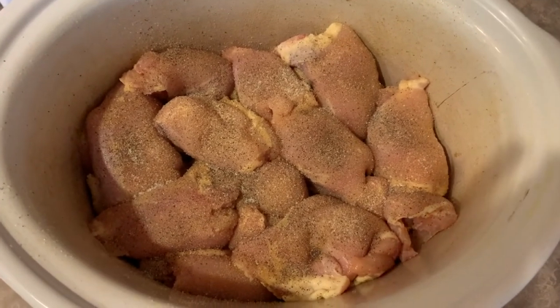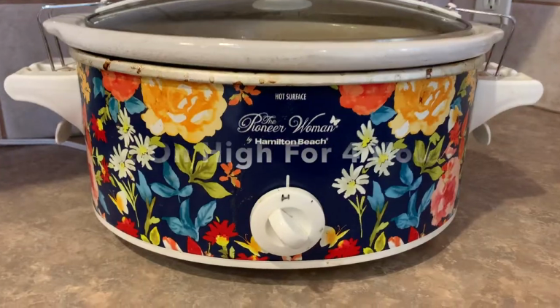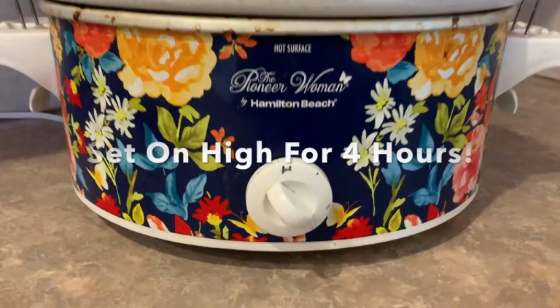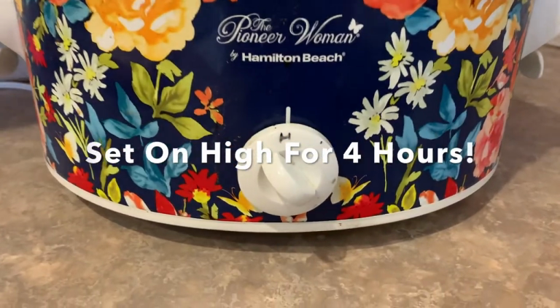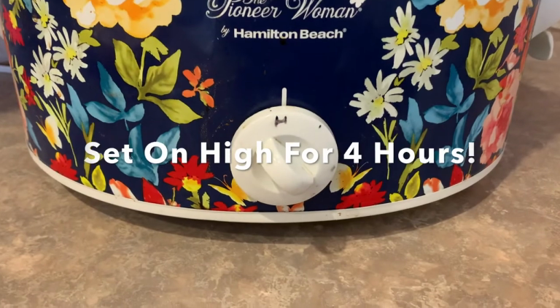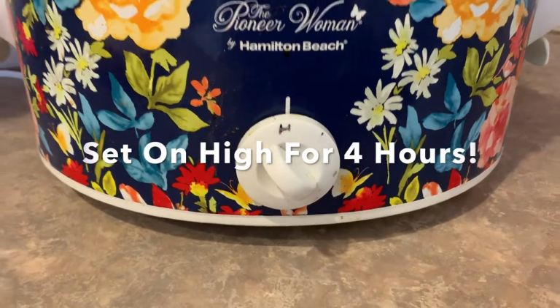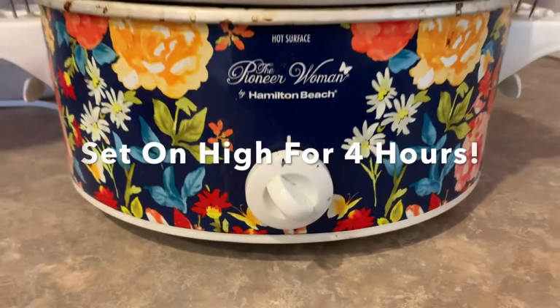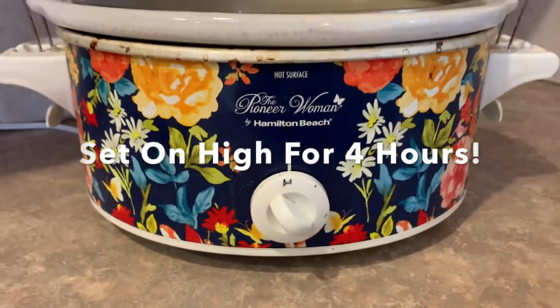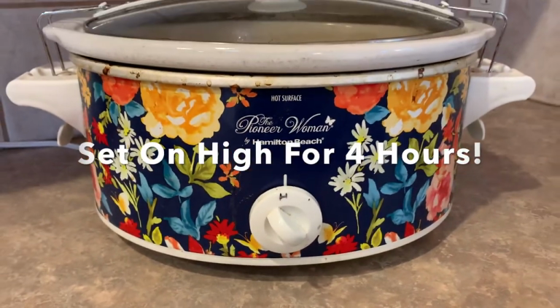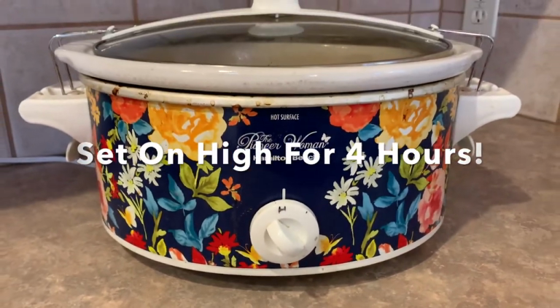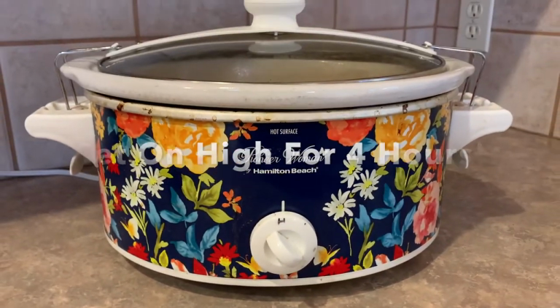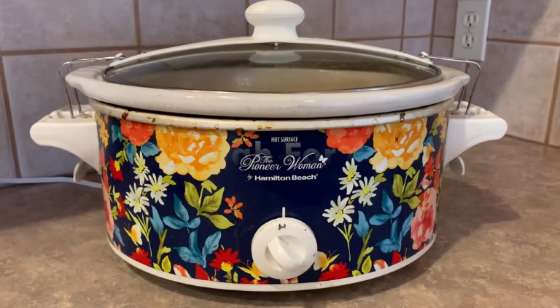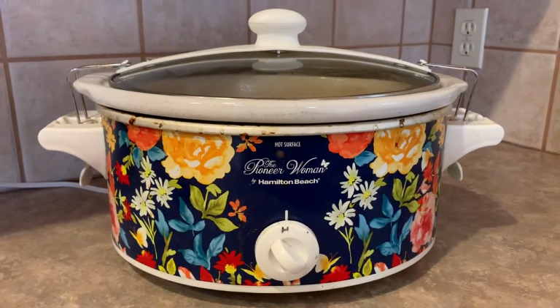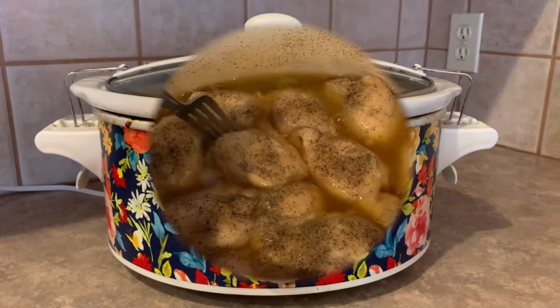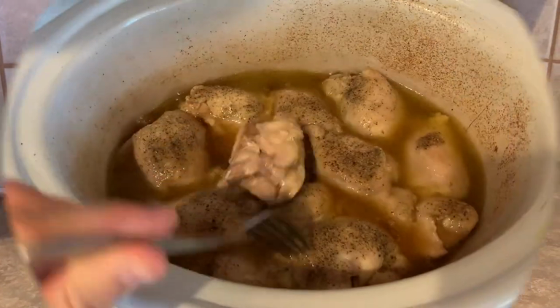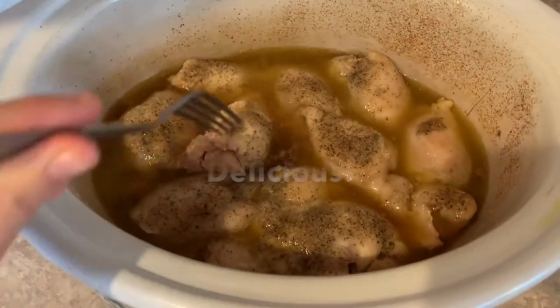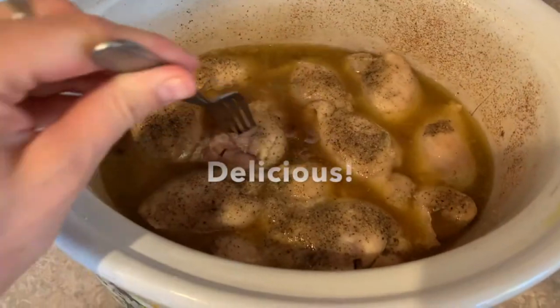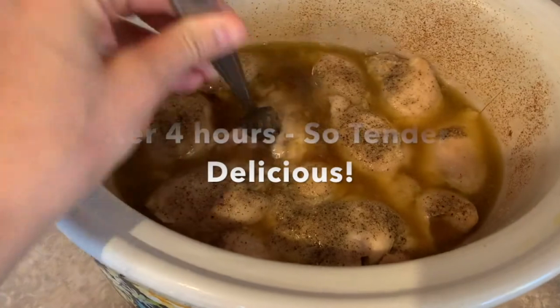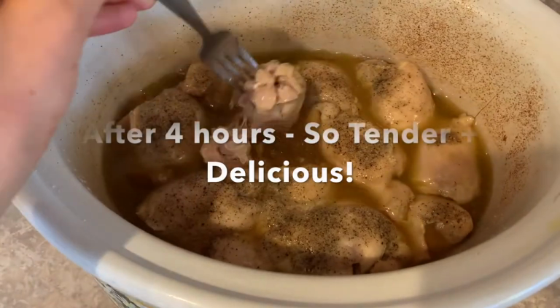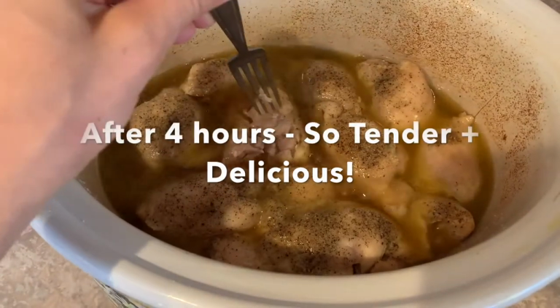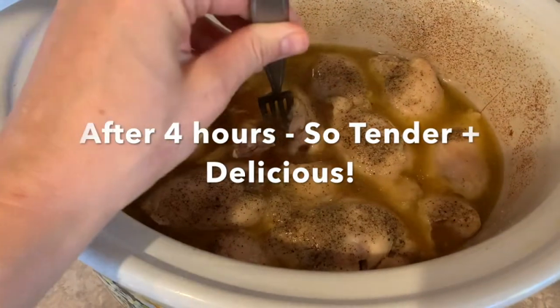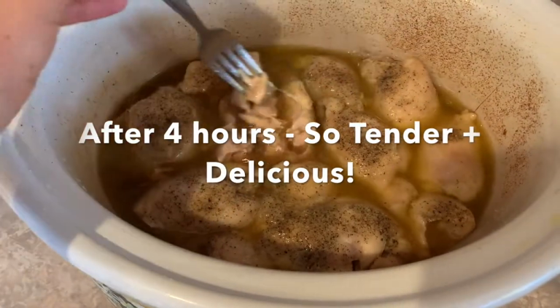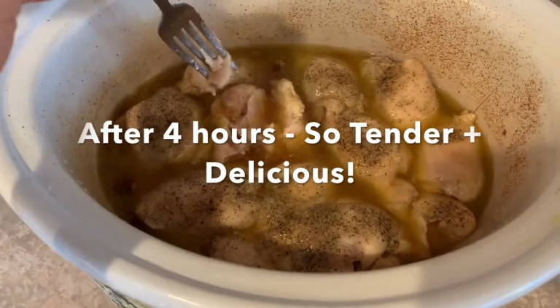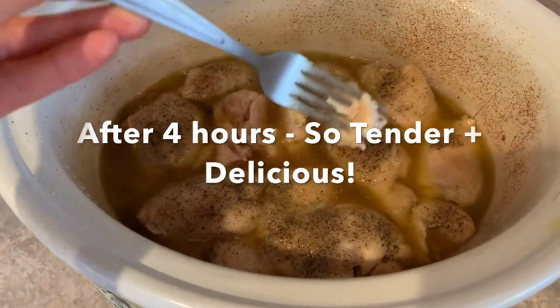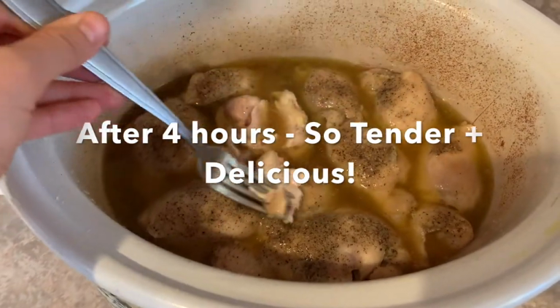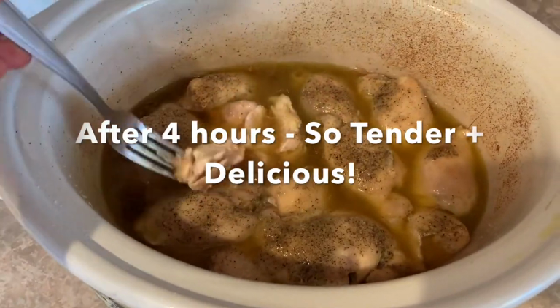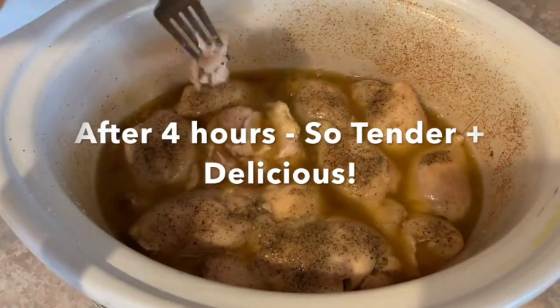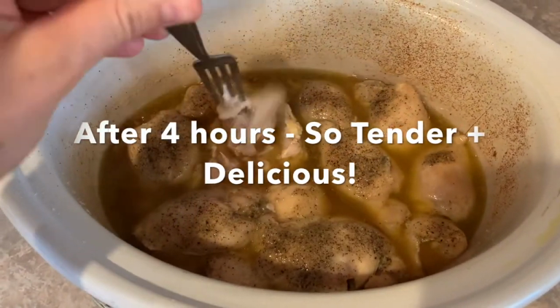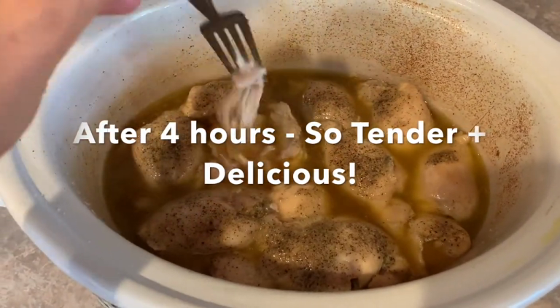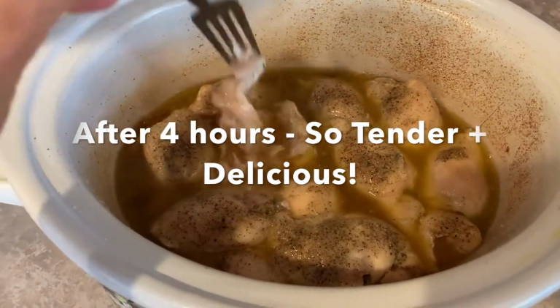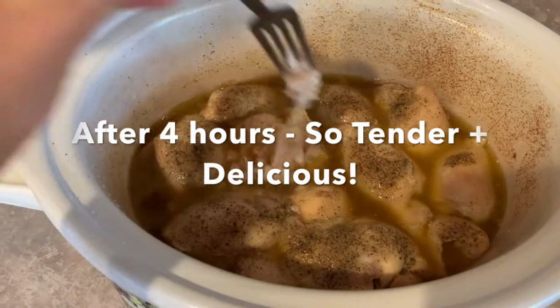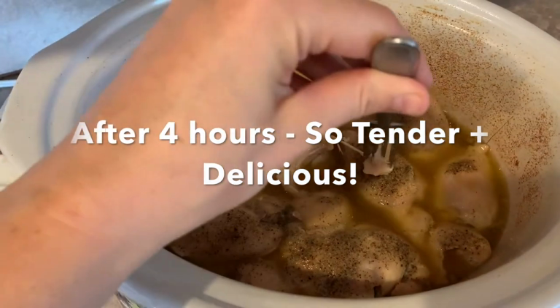You're going to just set it on high for four hours, cover it, and step away. Seriously, we make this so often — really just a simple, healthy, yummy chicken recipe that our whole family likes.